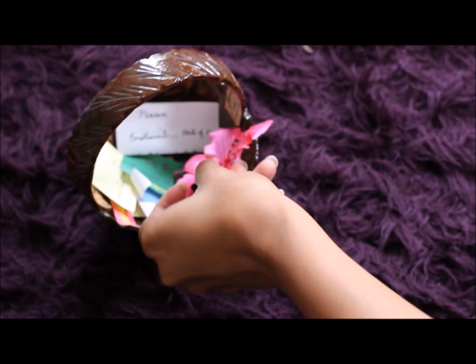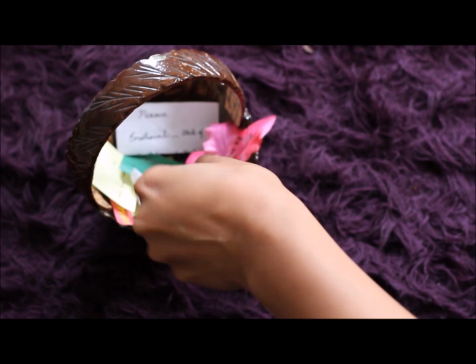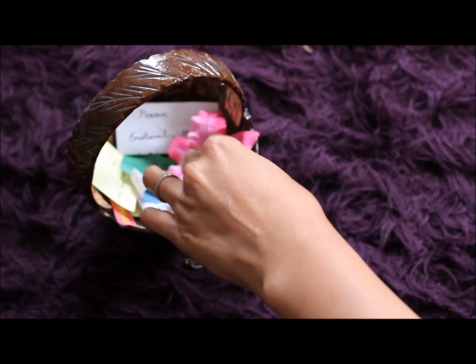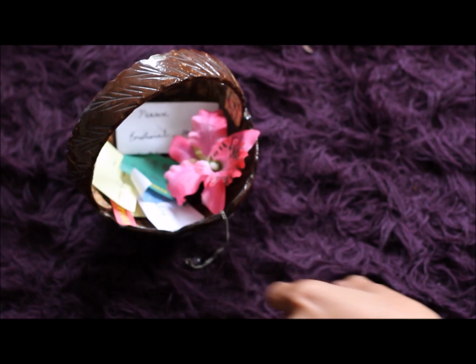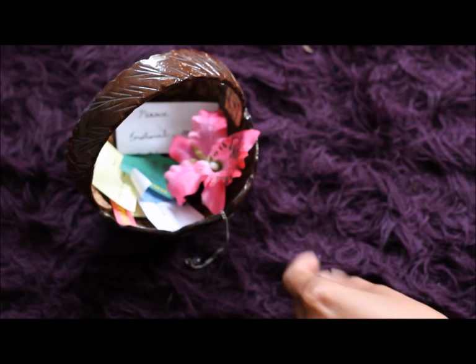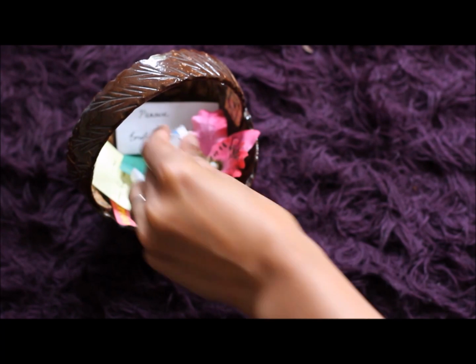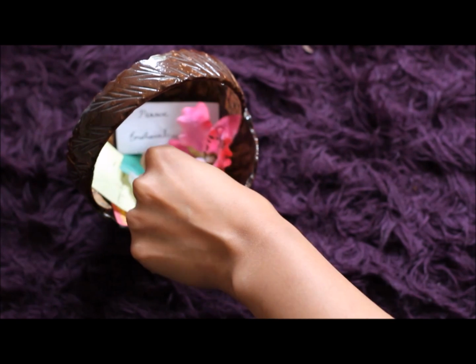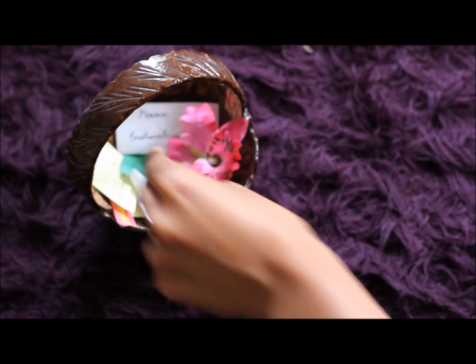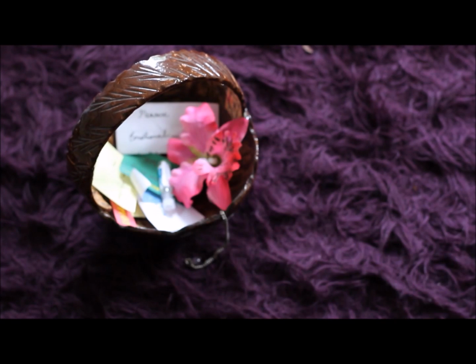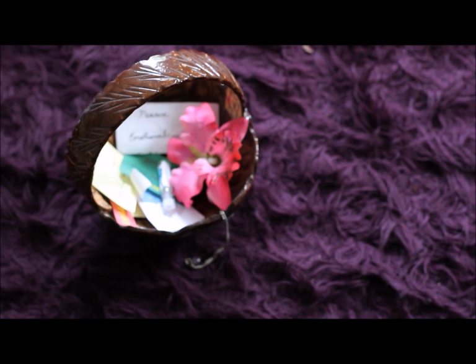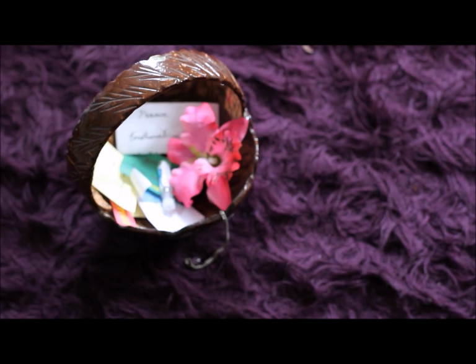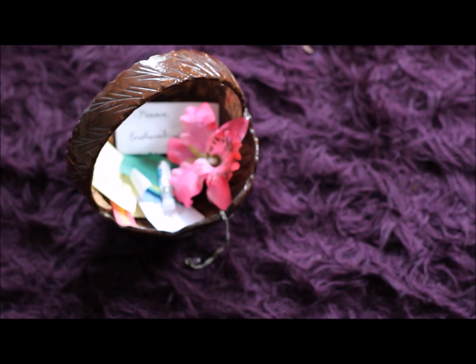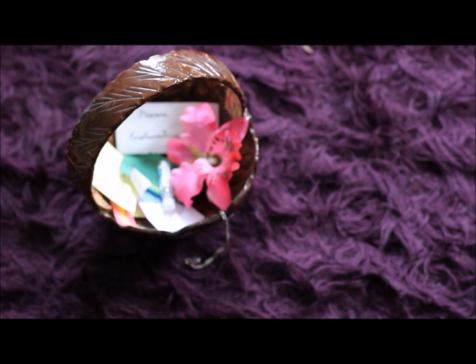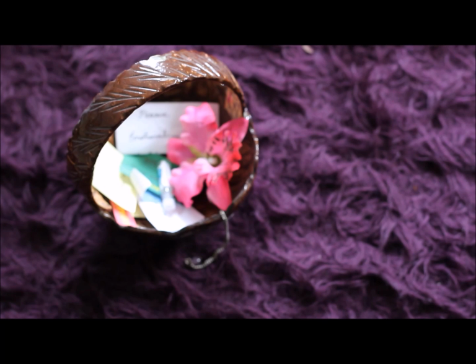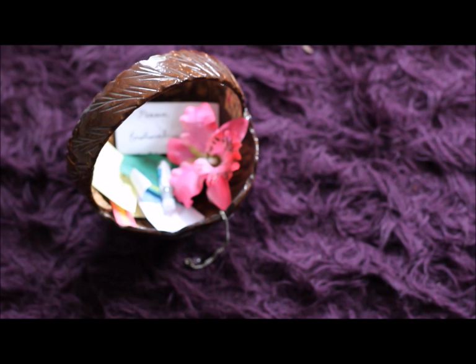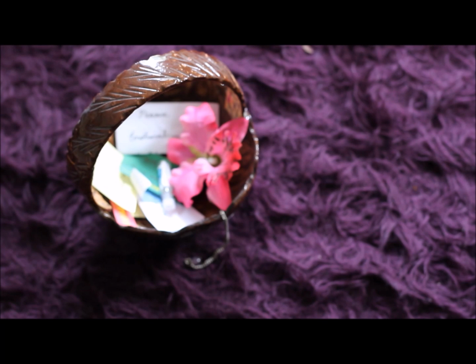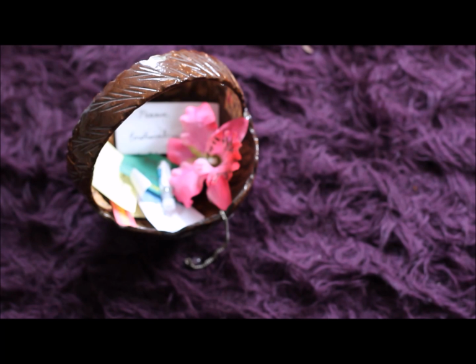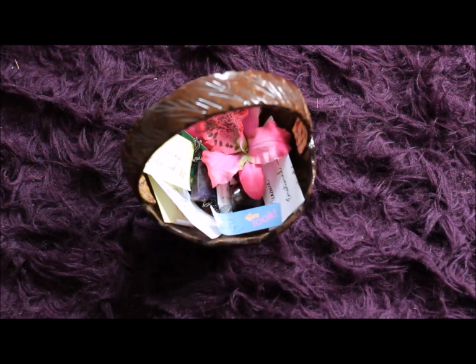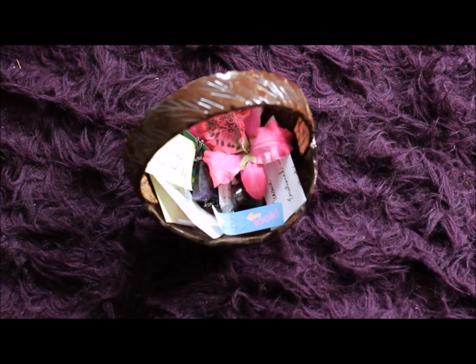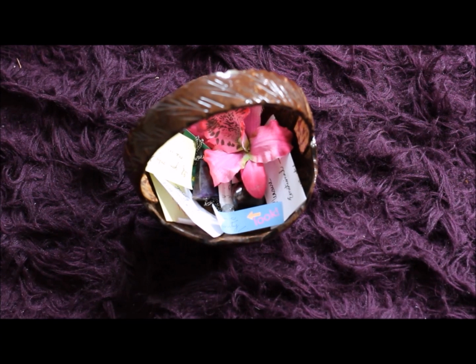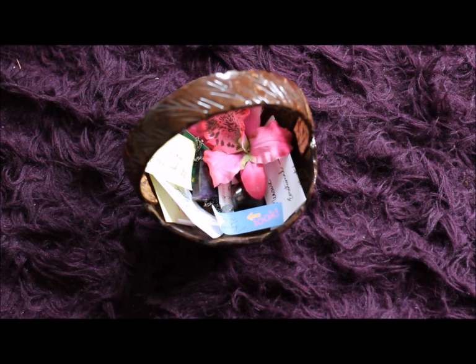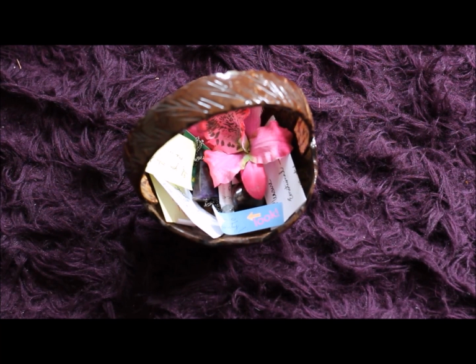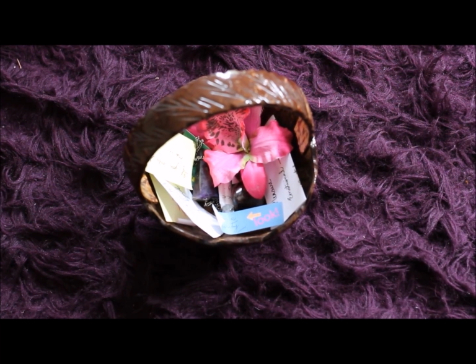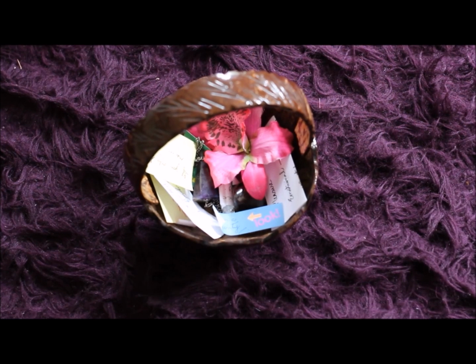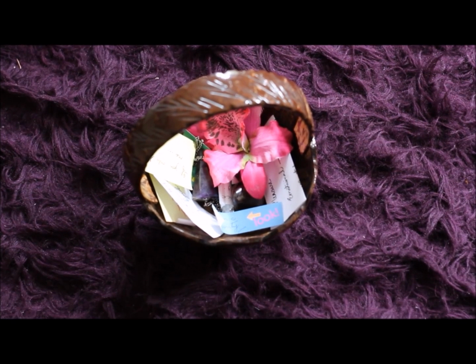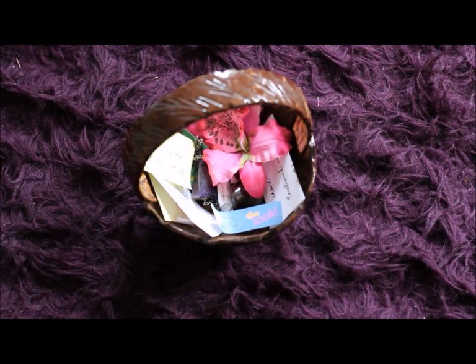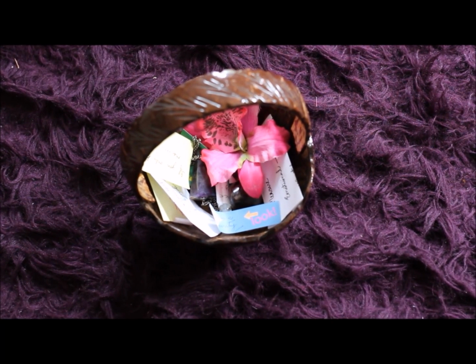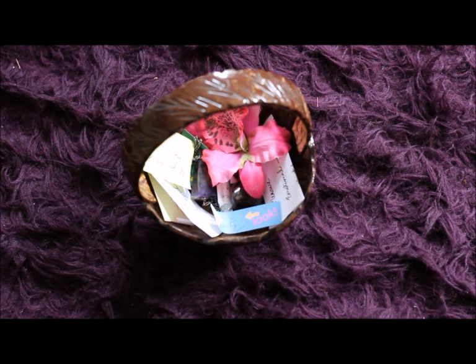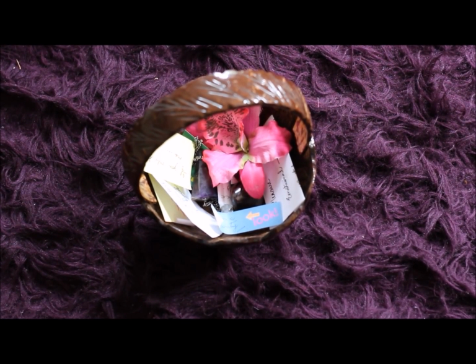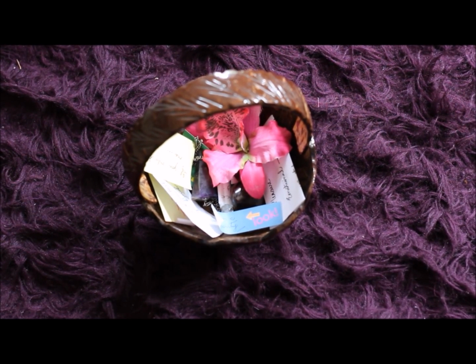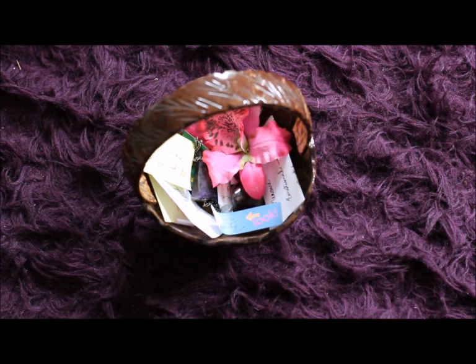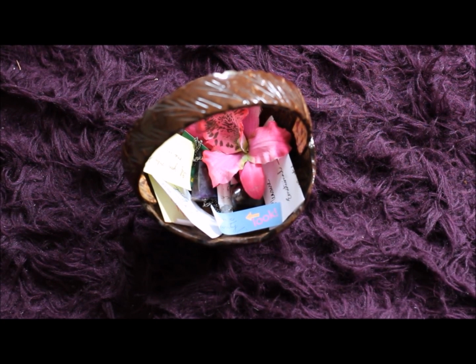Keep in mind not to clutter the bowl, but only put items that hold a special place in your heart. Now you can put this manifestation bowl in a visible place and start receiving its goodness and power.